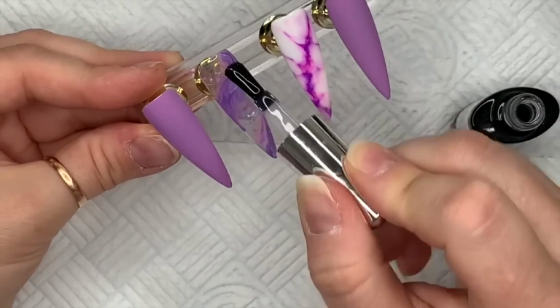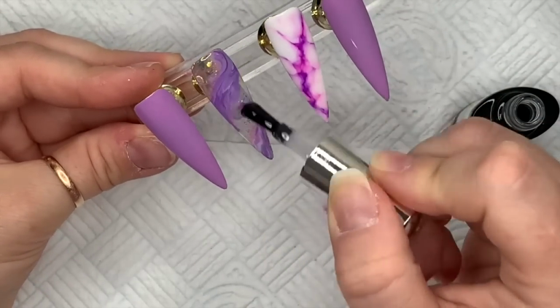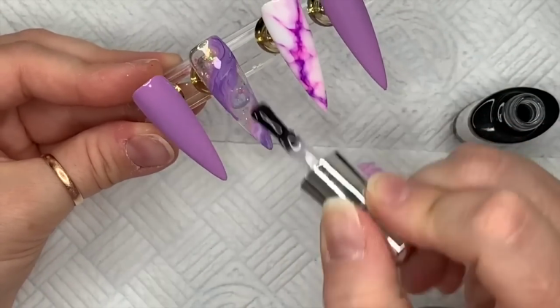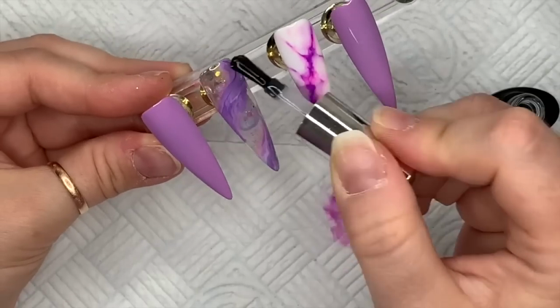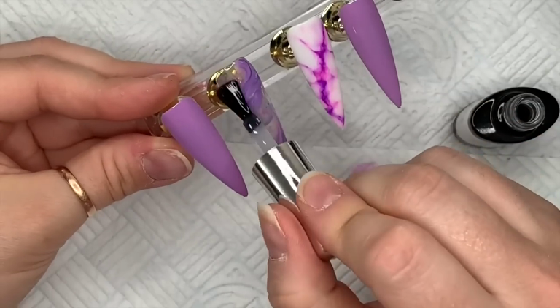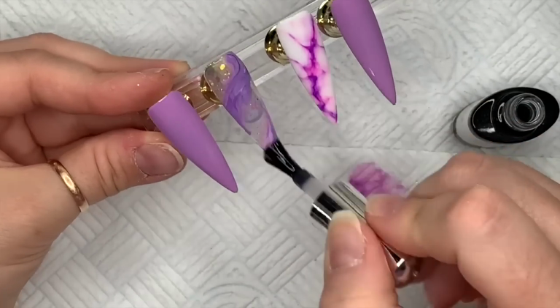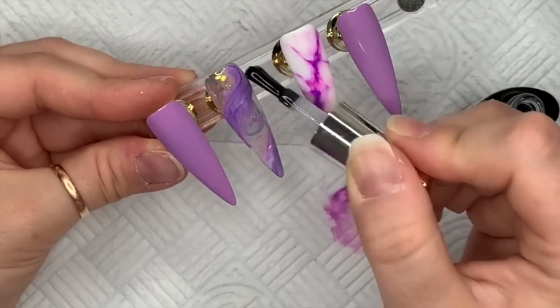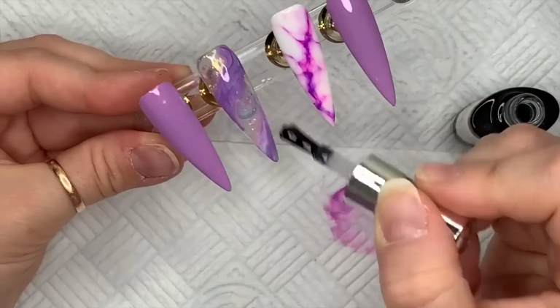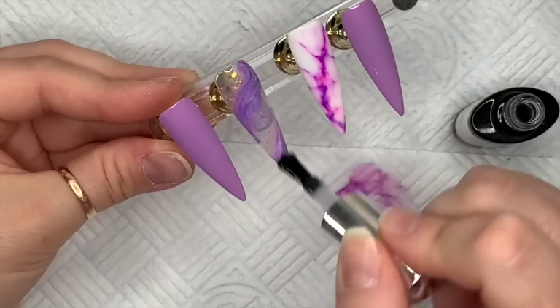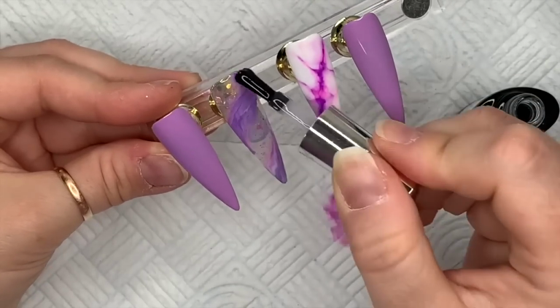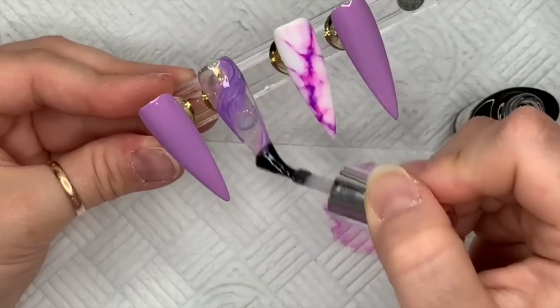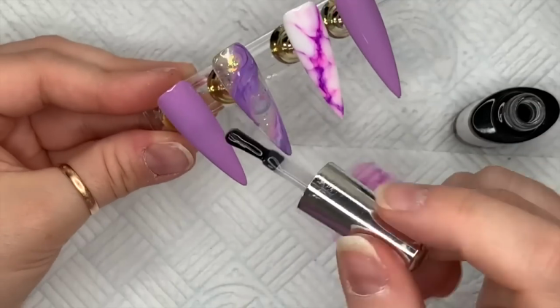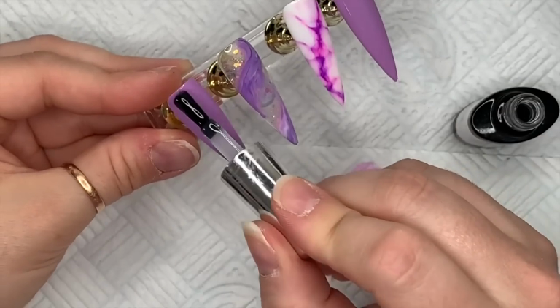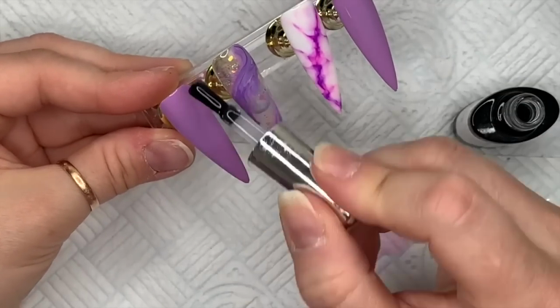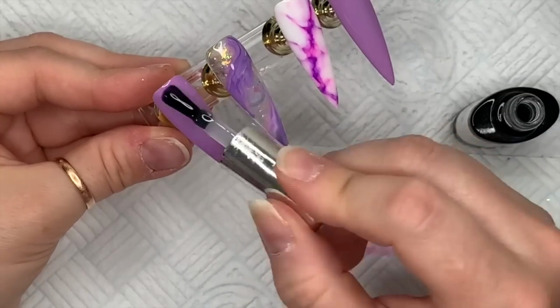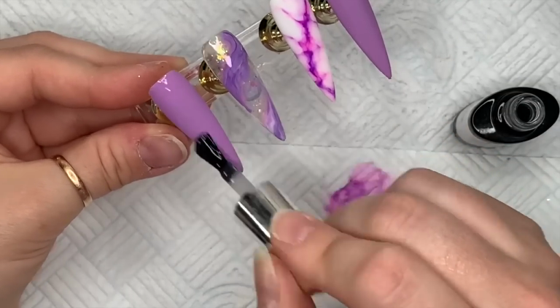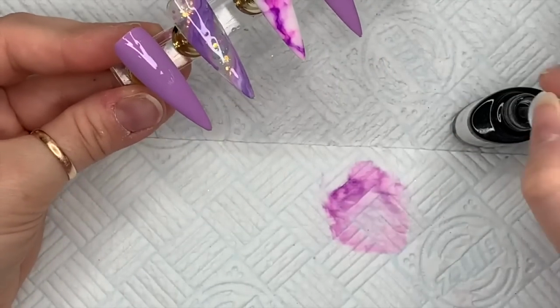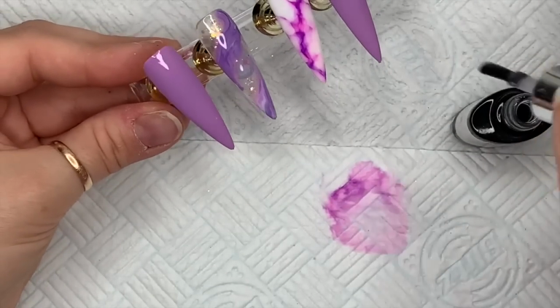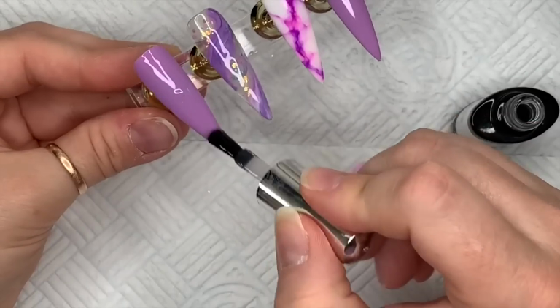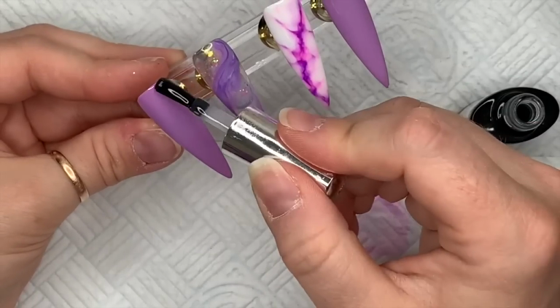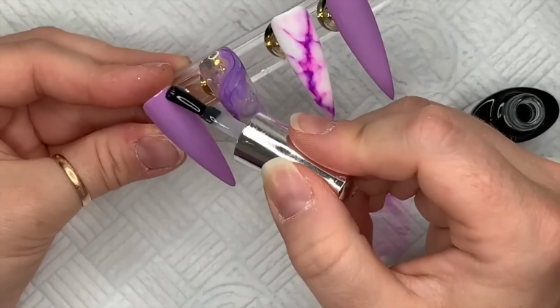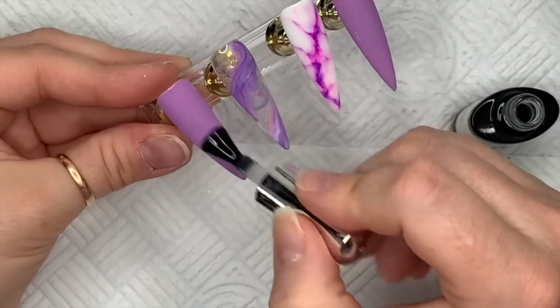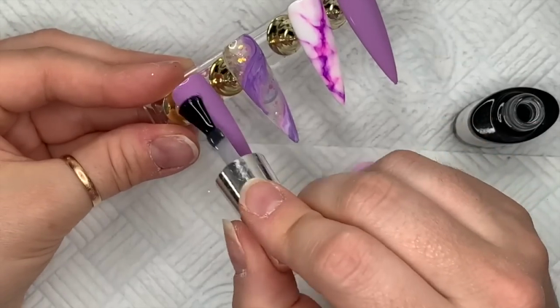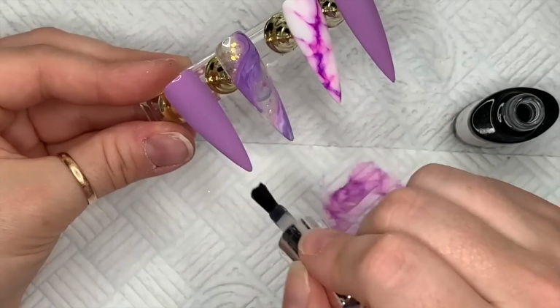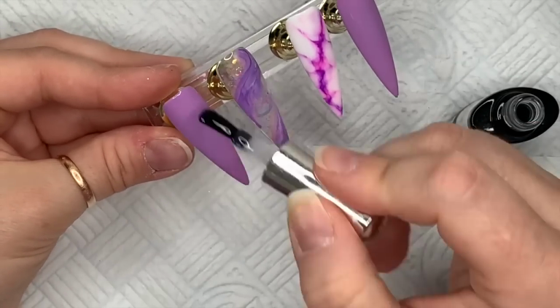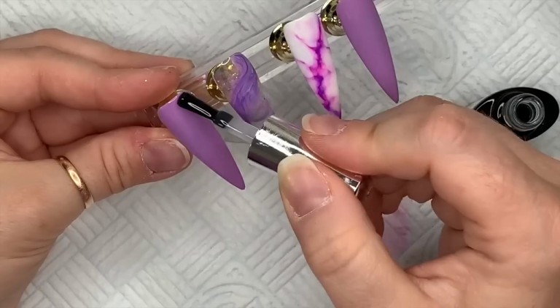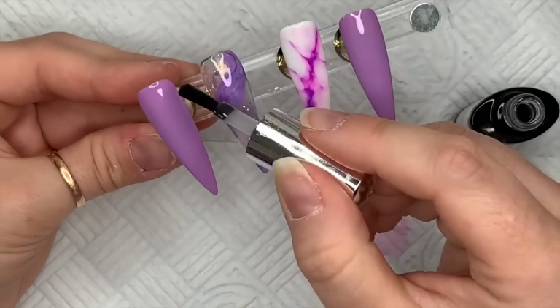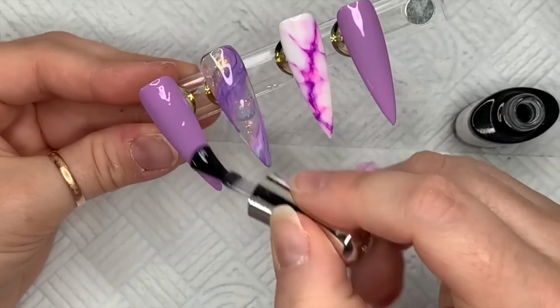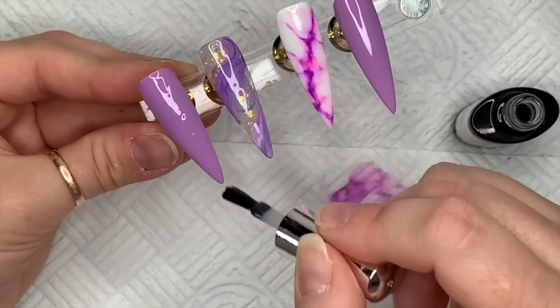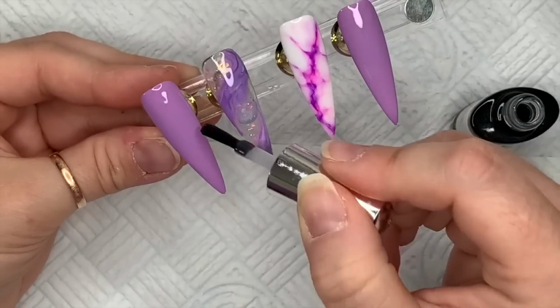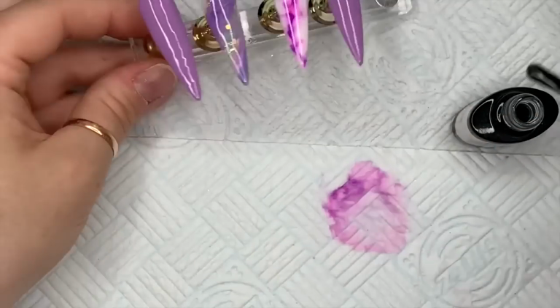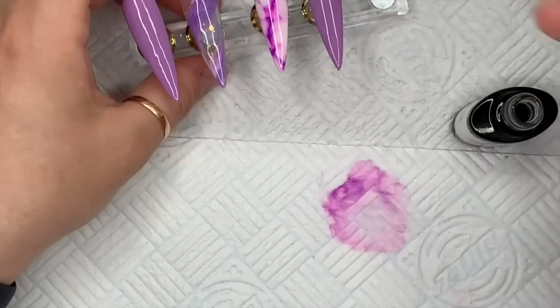We're going over all of the nails with matte top coat now. The good thing about matte top coat is you don't have to worry about light lines, so the nail can be a little bit lumpy where that marble is and you won't notice it when I show you the finished product.